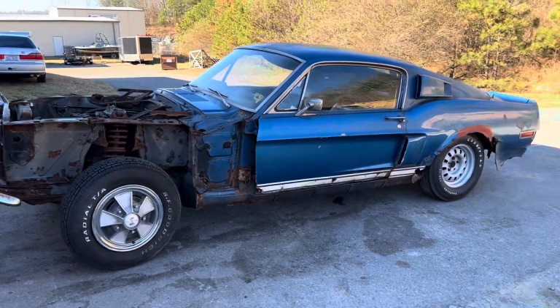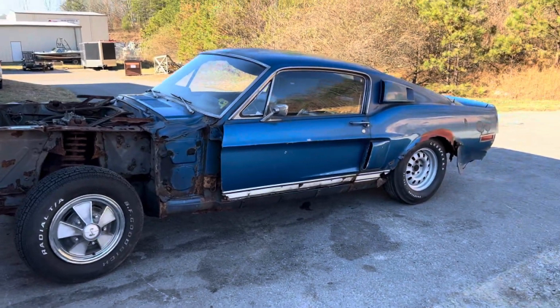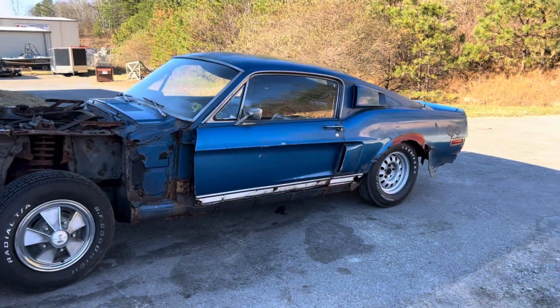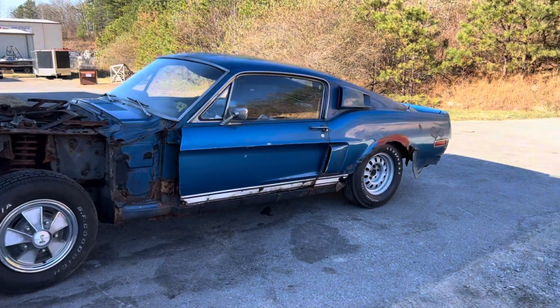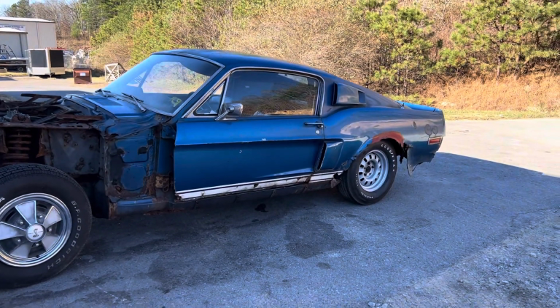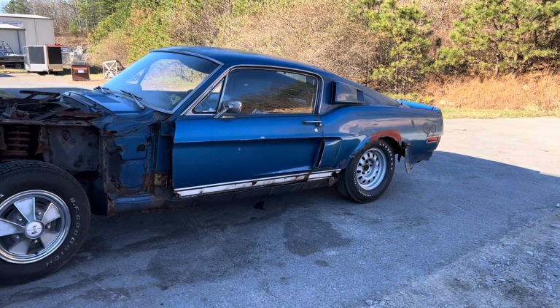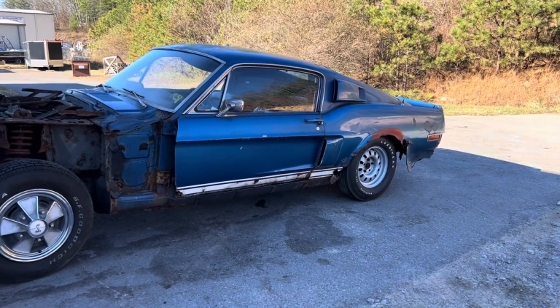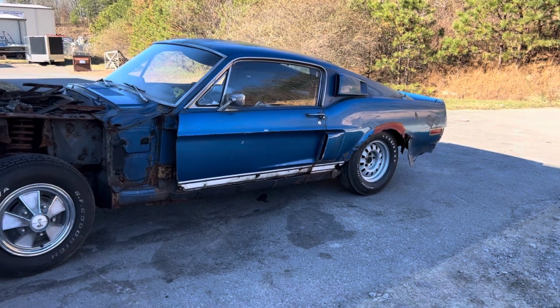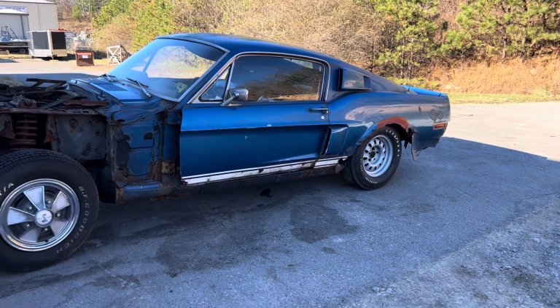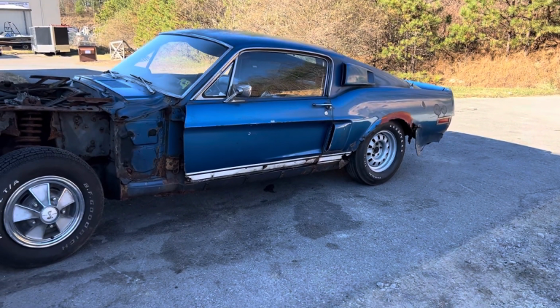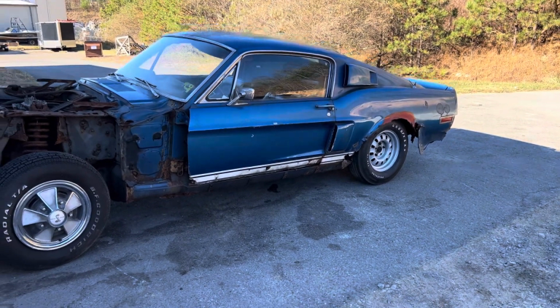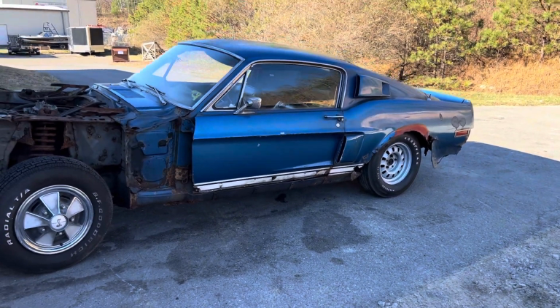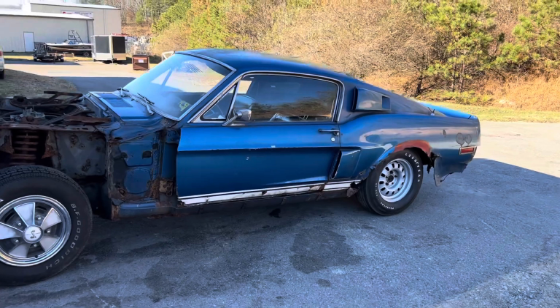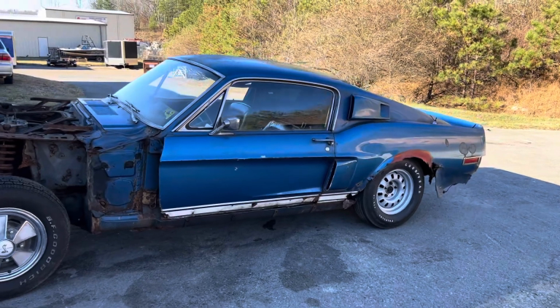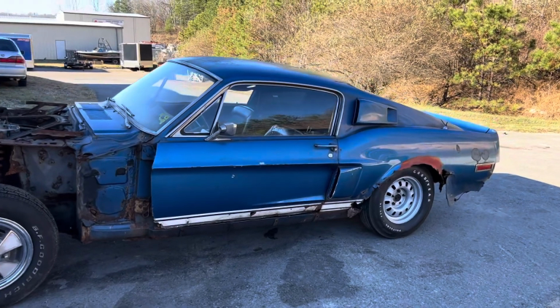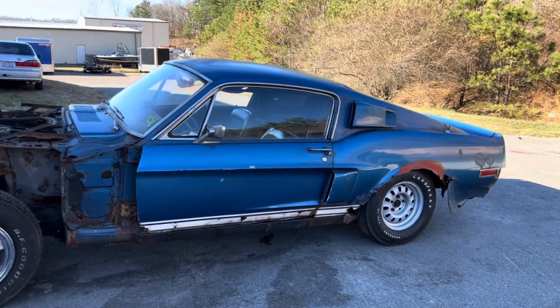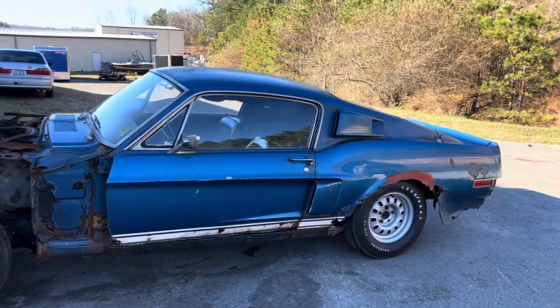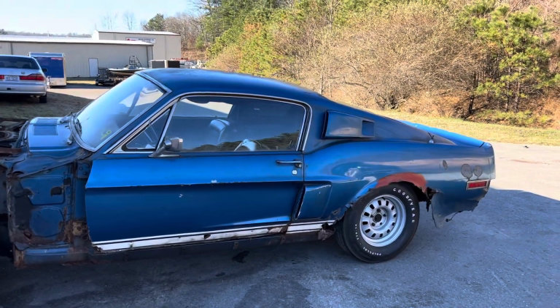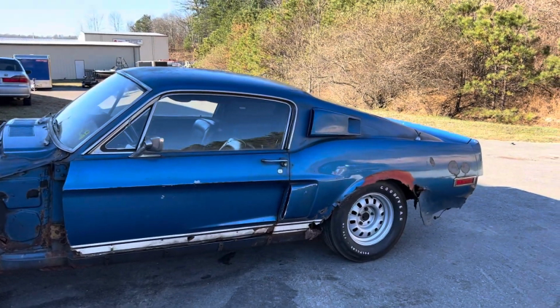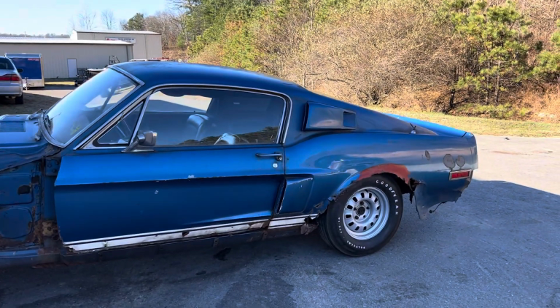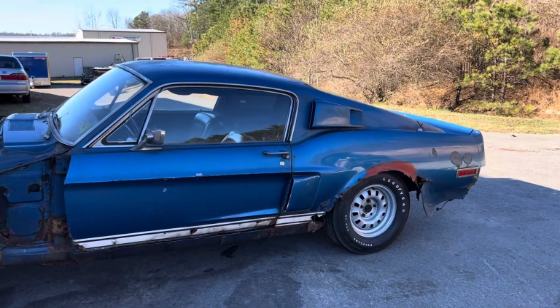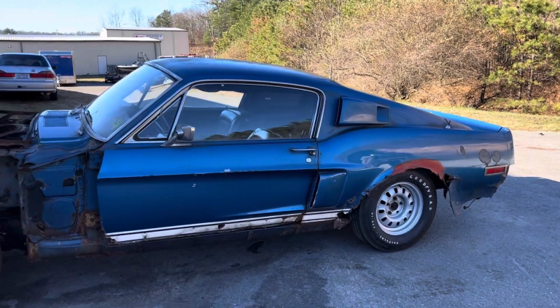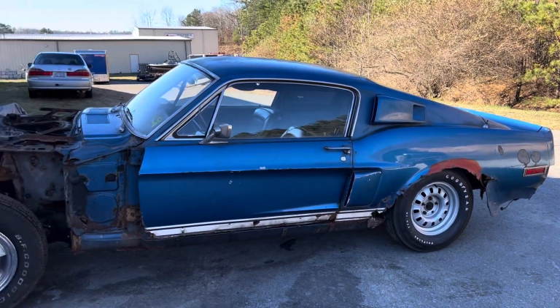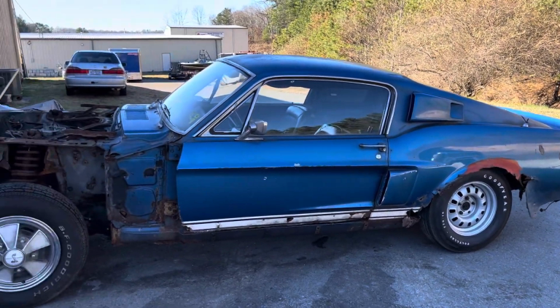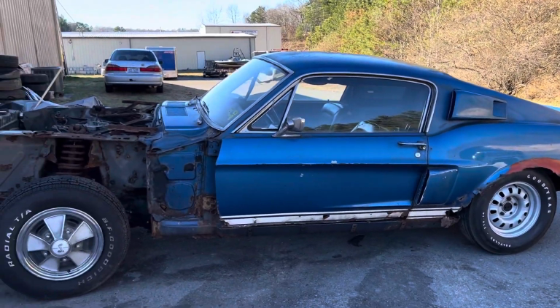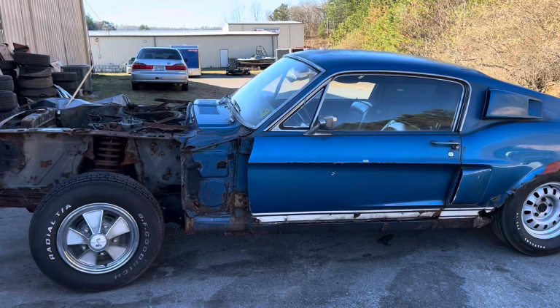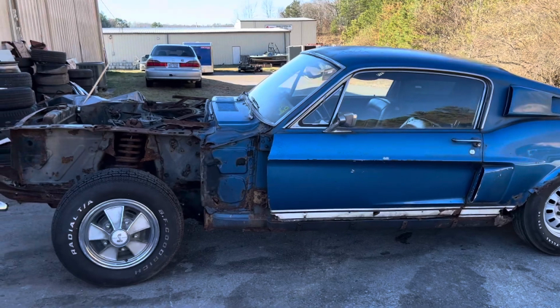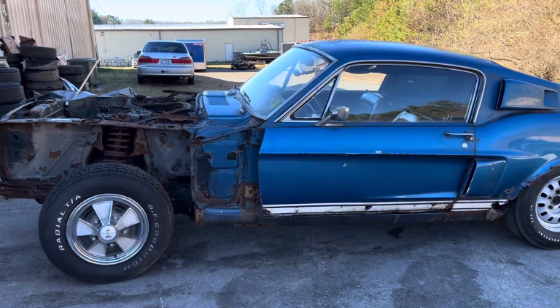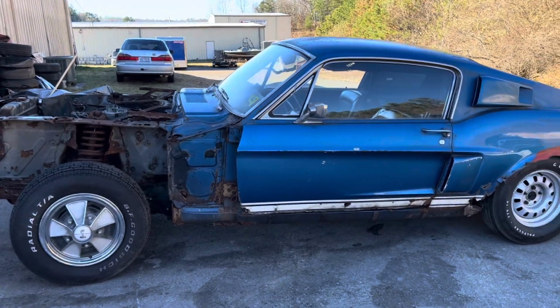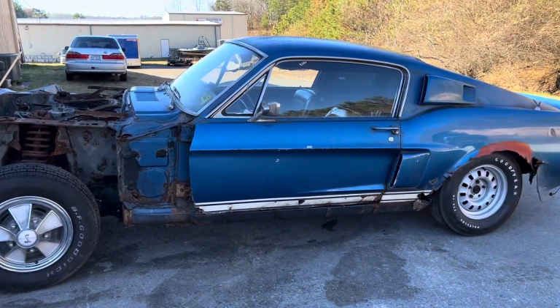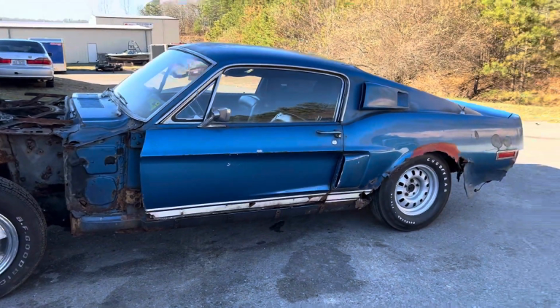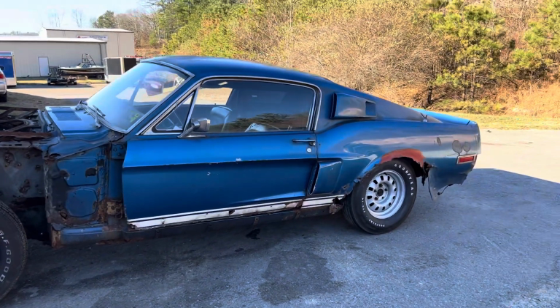This is '68 Shelby number 1769, factory Acapulco blue. It'll be a great car for a restoration — get into one a lot cheaper than you can get into one already done. It's going to take a lot of money, but get all the metal work right and you've got yourself a '68 Shelby.